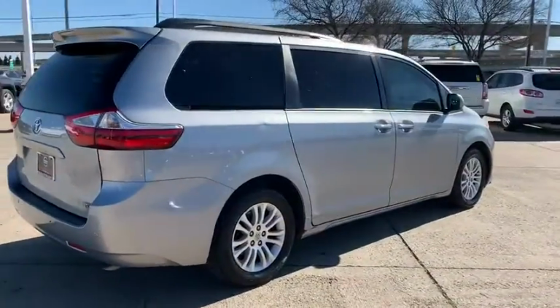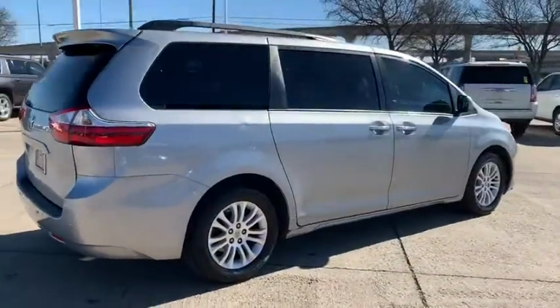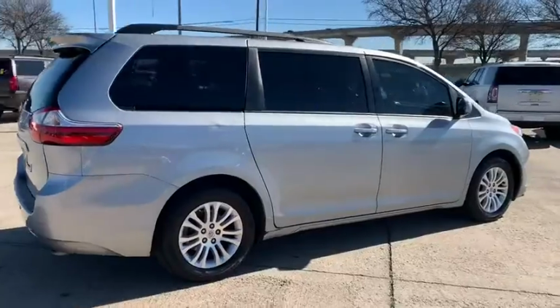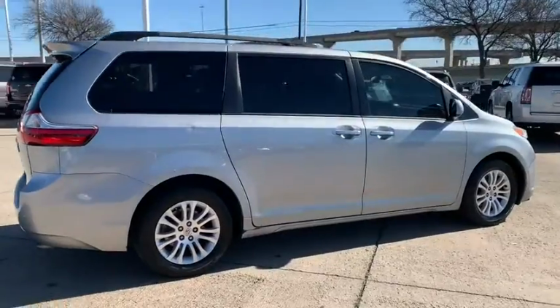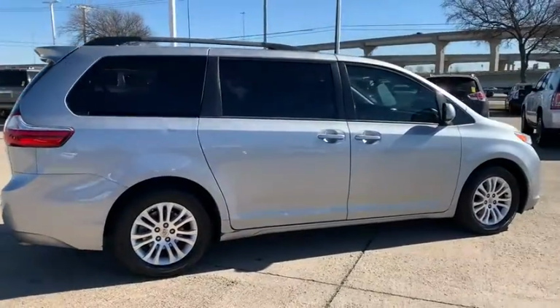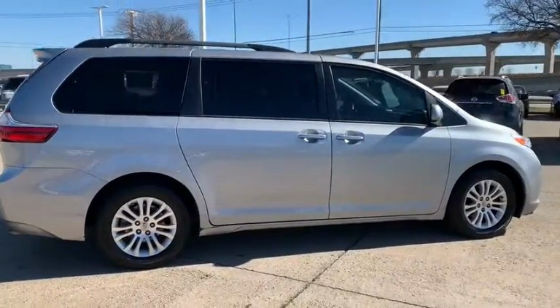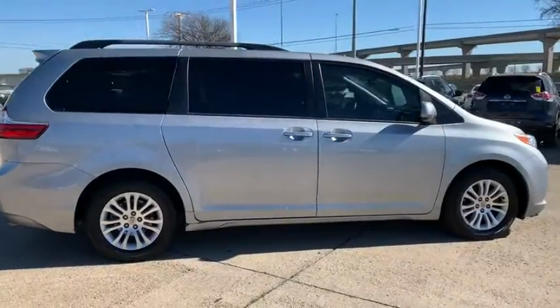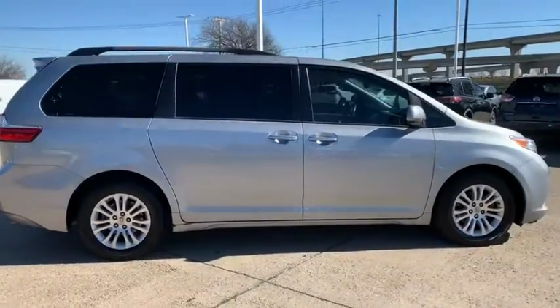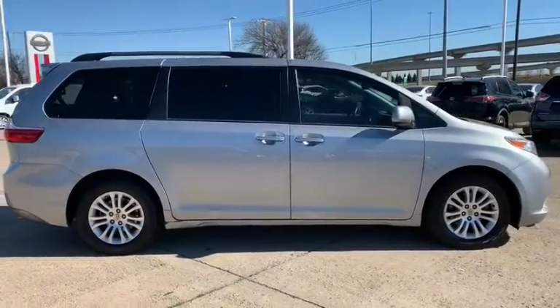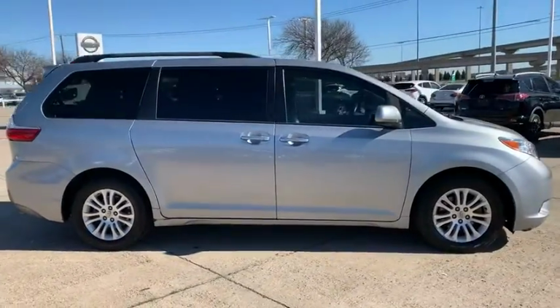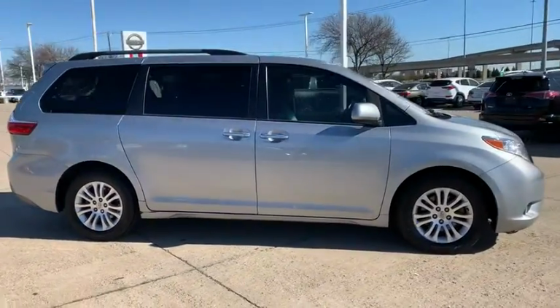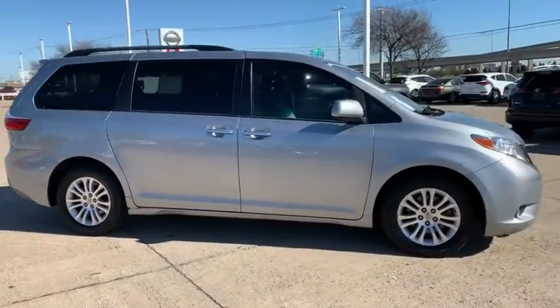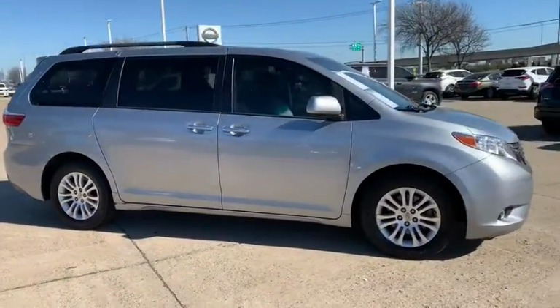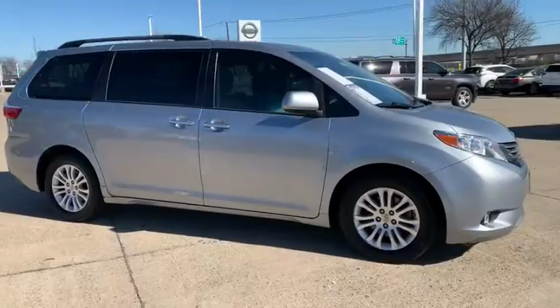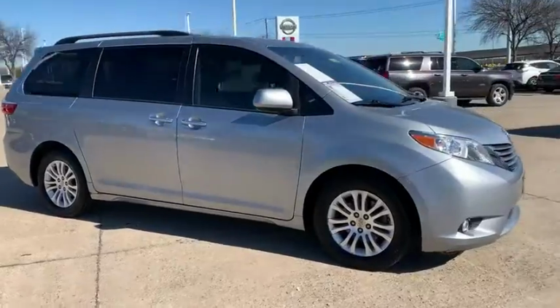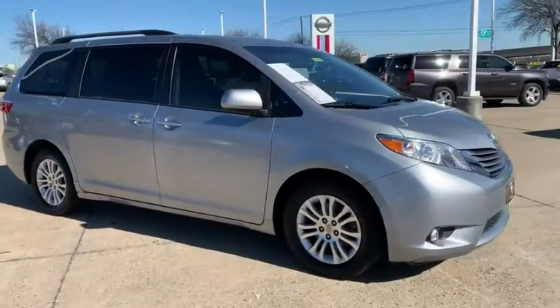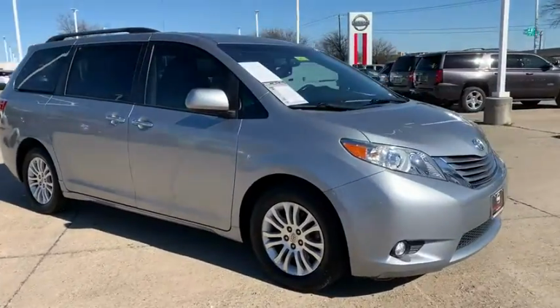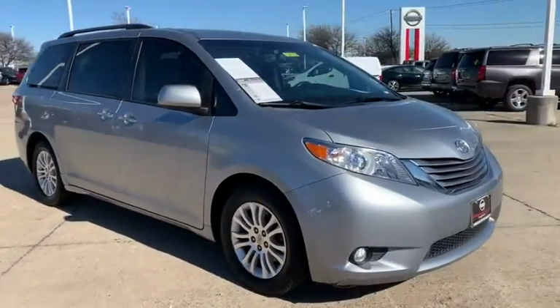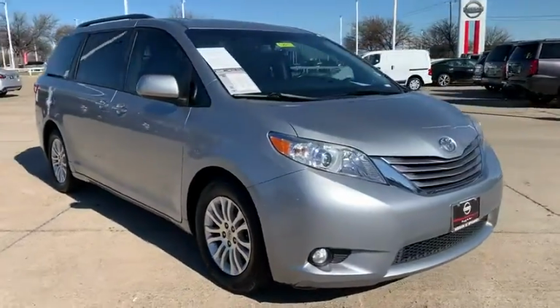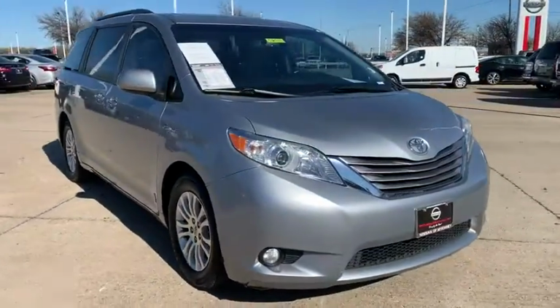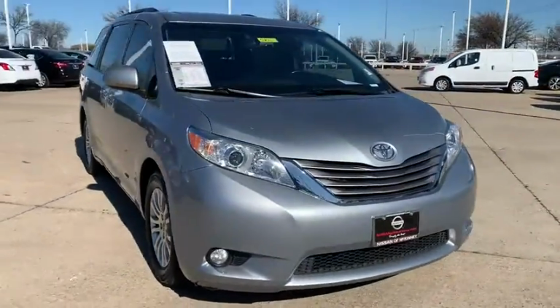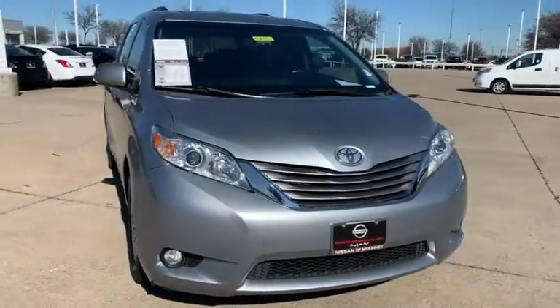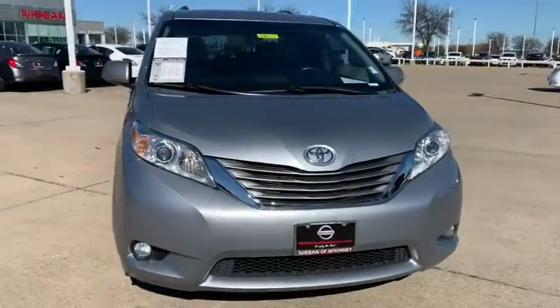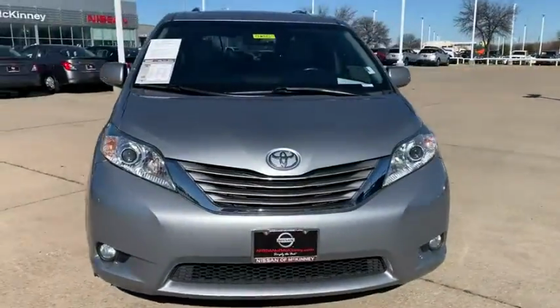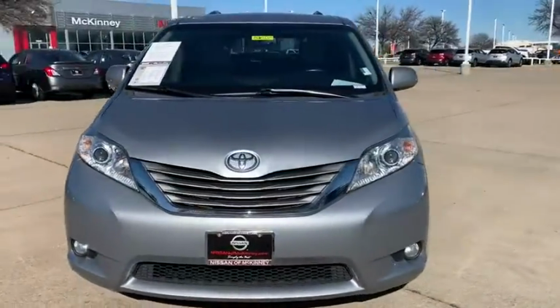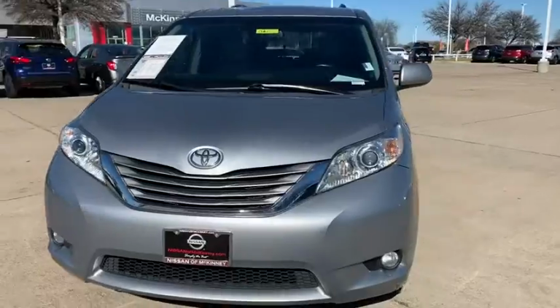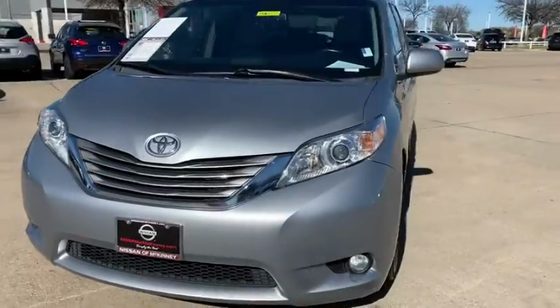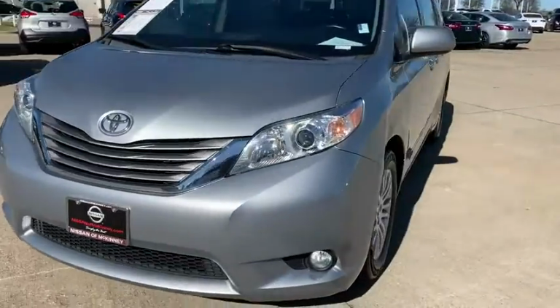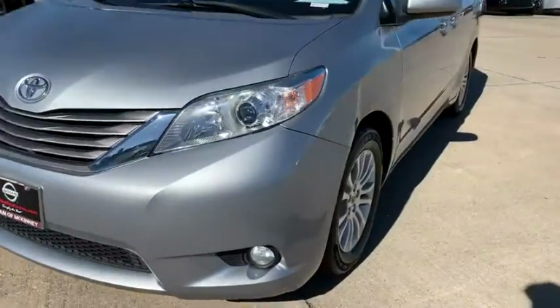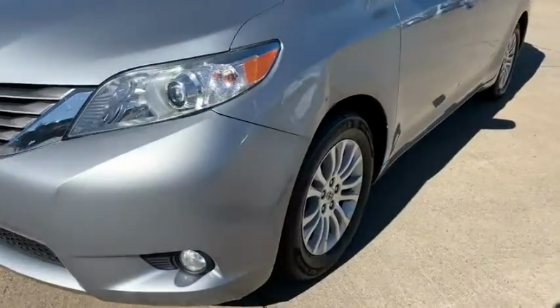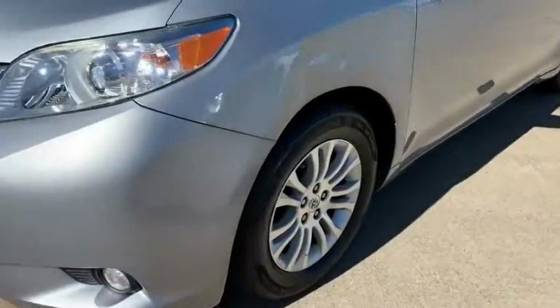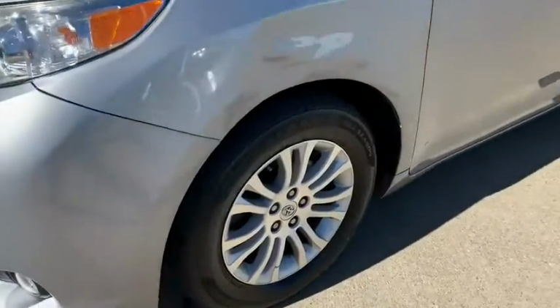Add a refined and fuel-efficient V6 engine, a smooth ride, and upscale interior accommodations to the mix, and it's easy to see that Sienna is built with the whole family in mind. This vehicle has less than 65,000 miles.